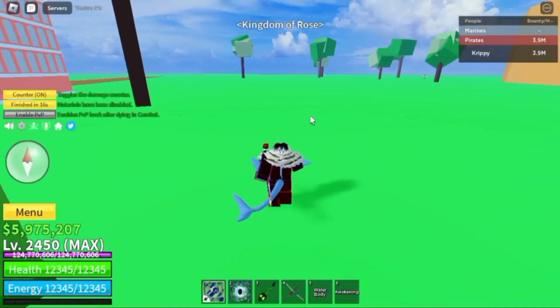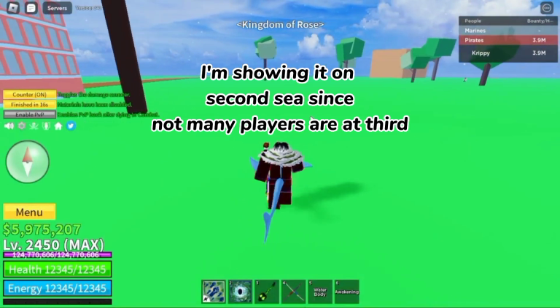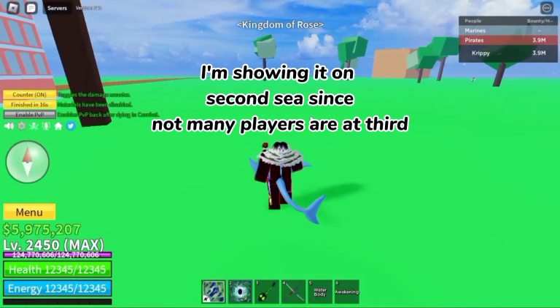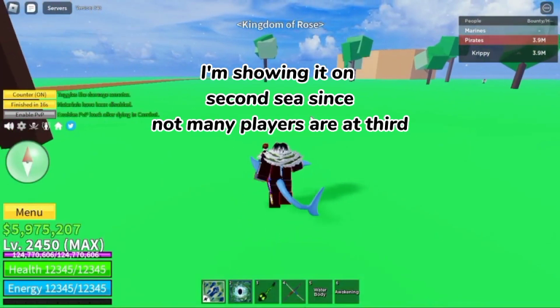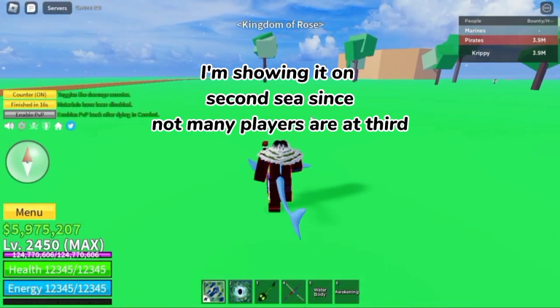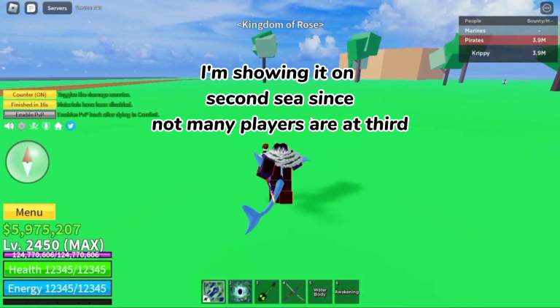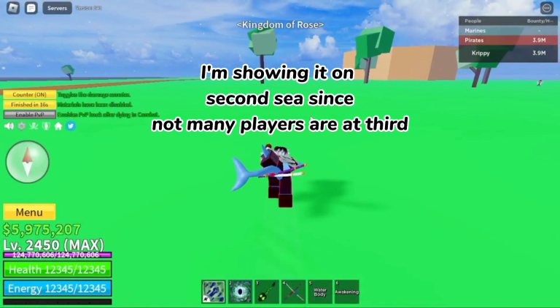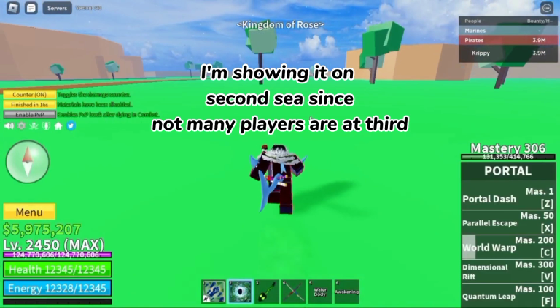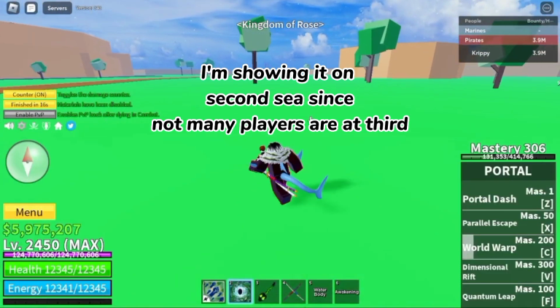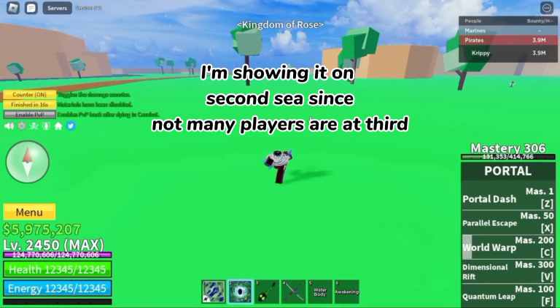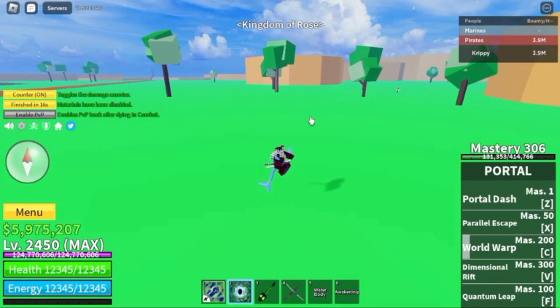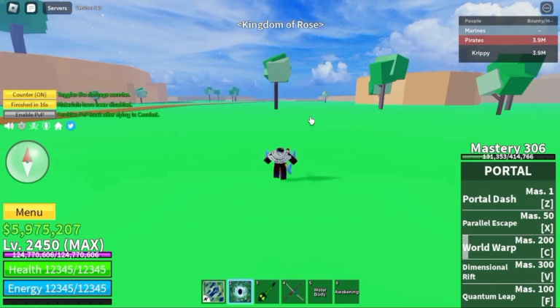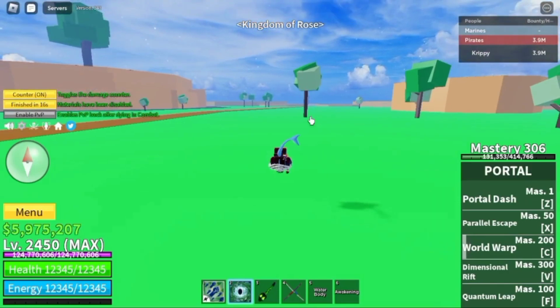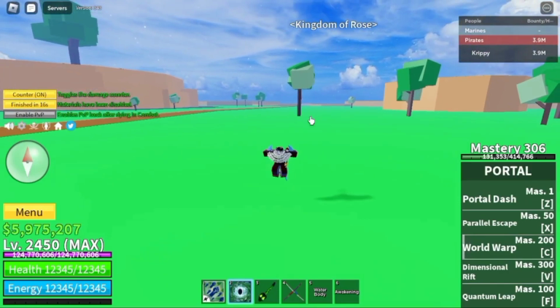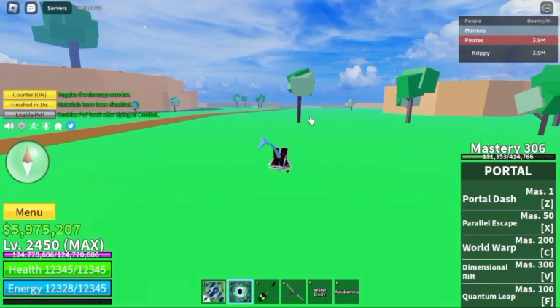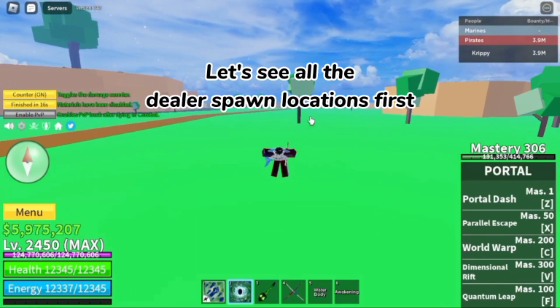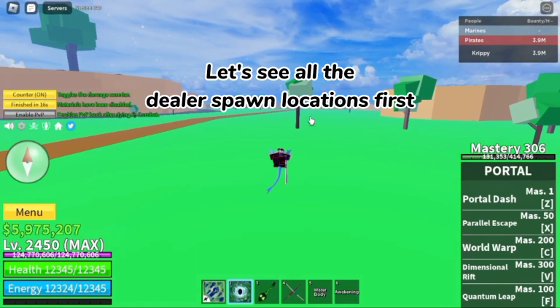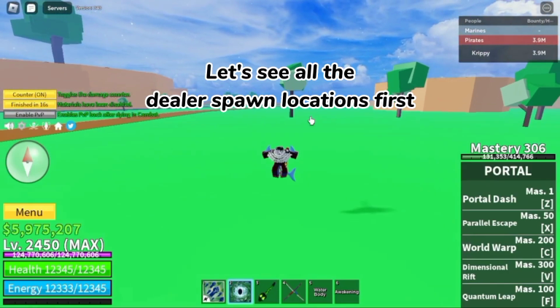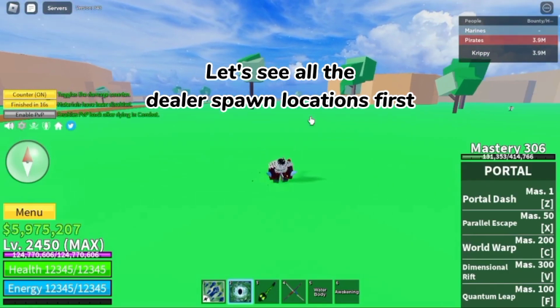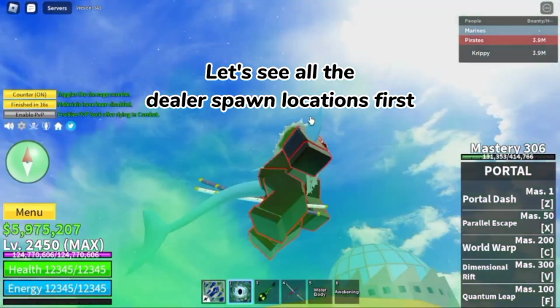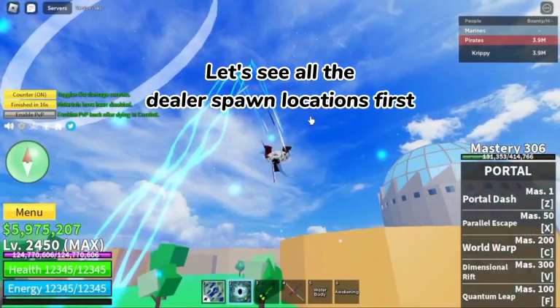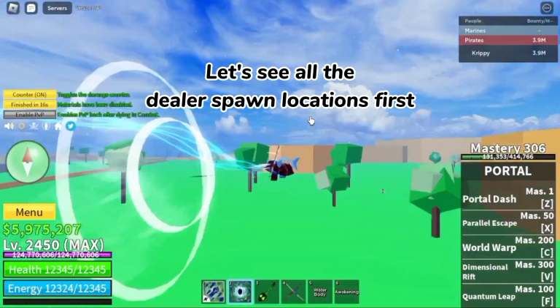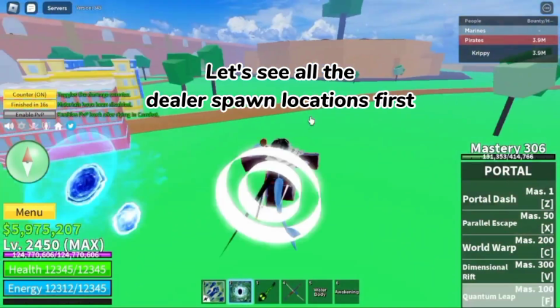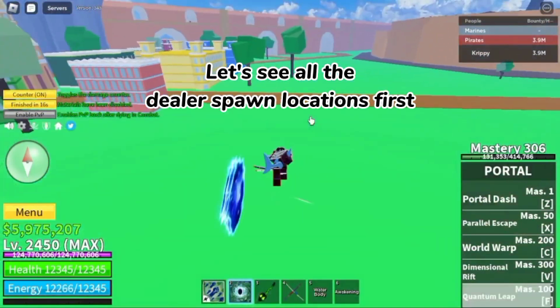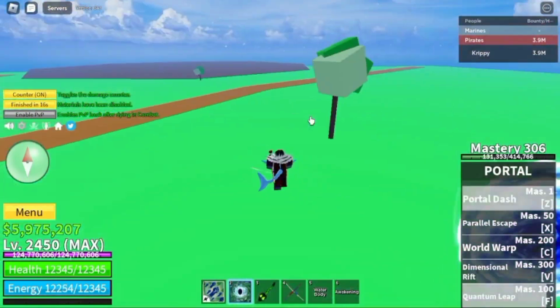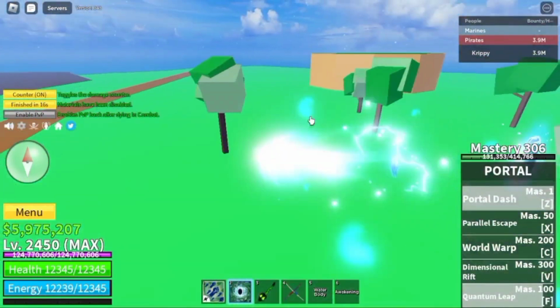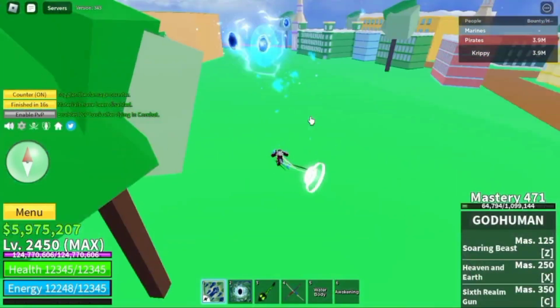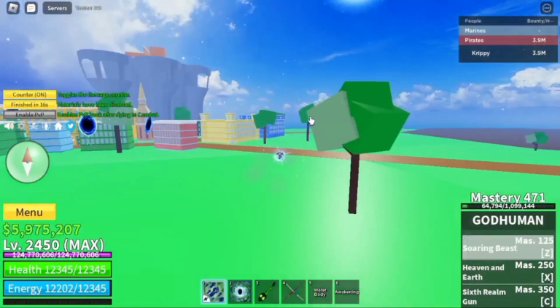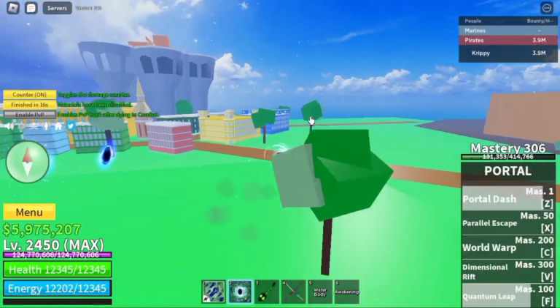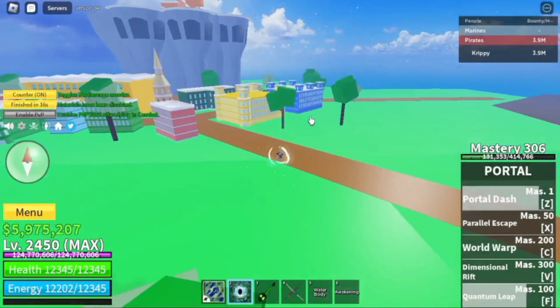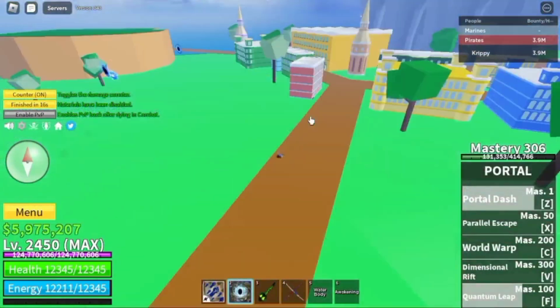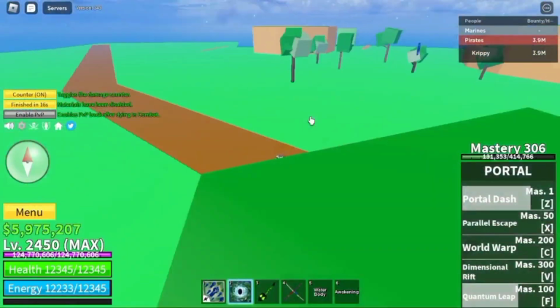I'm showing it on 2nd Sea since not many players are at 3rd. Let's see all the dealer spawn locations first. There are 6 total locations.